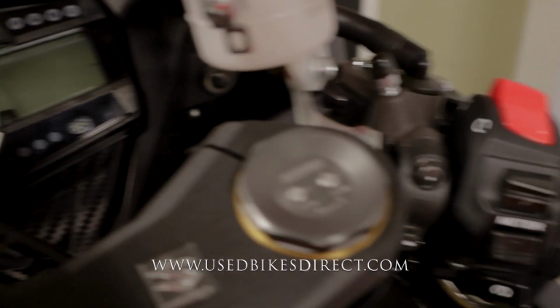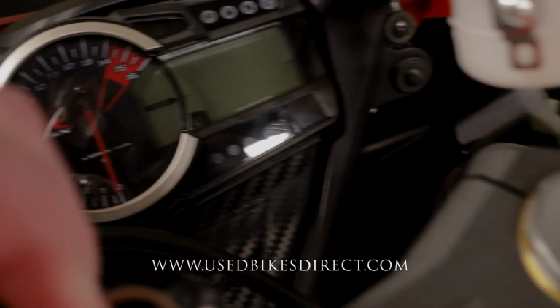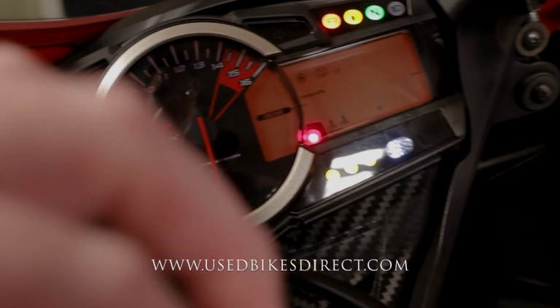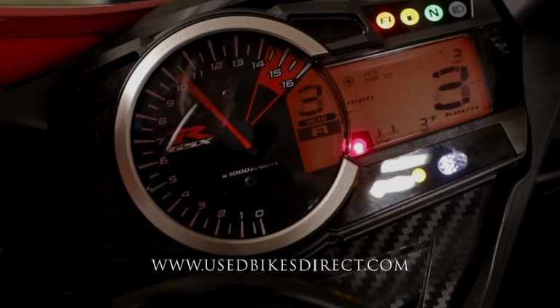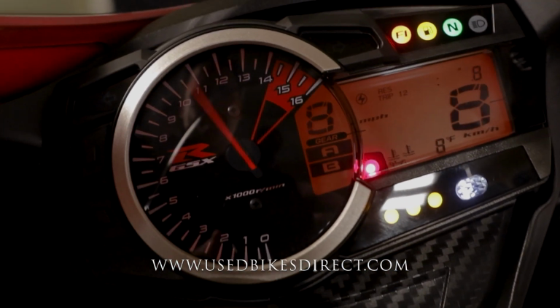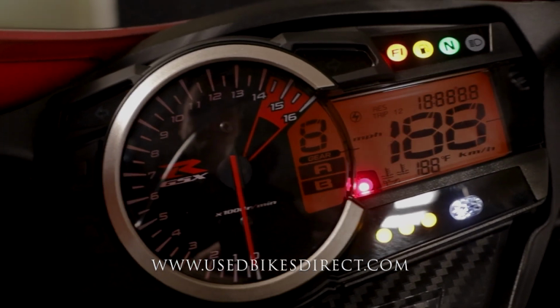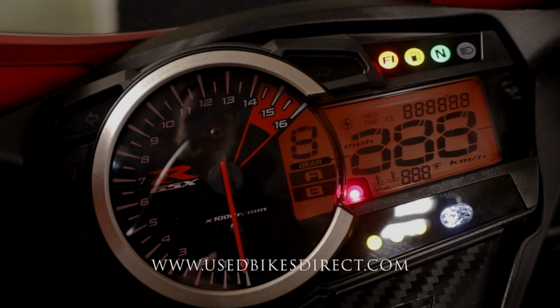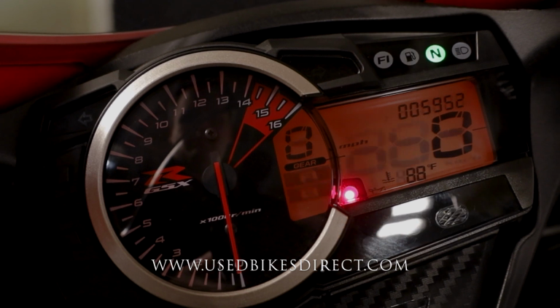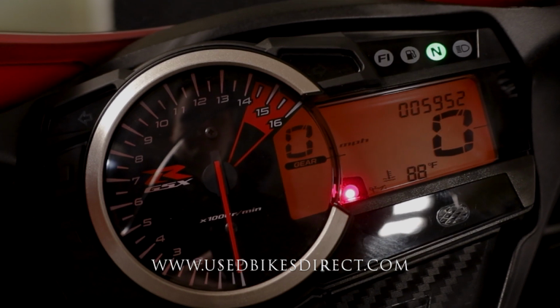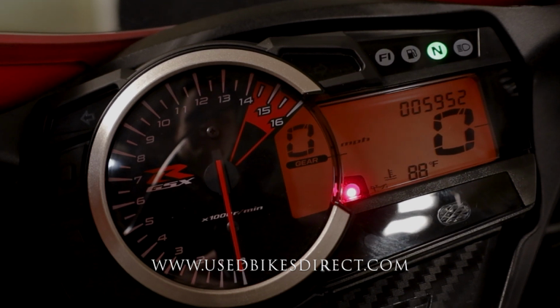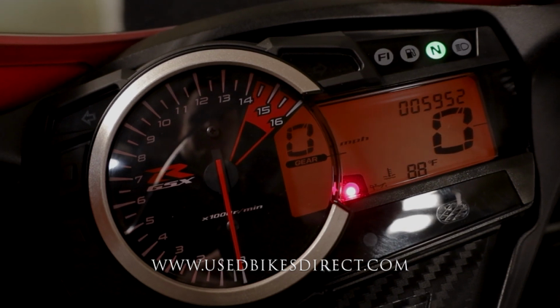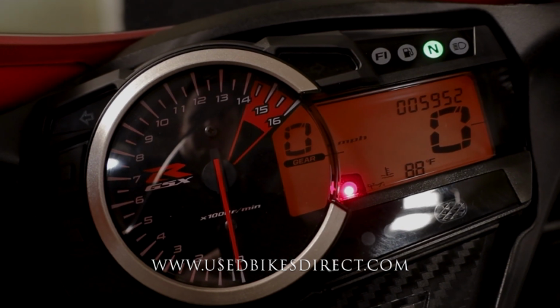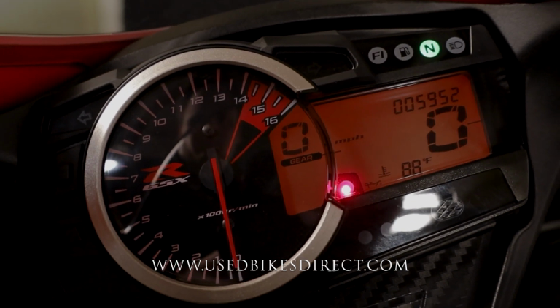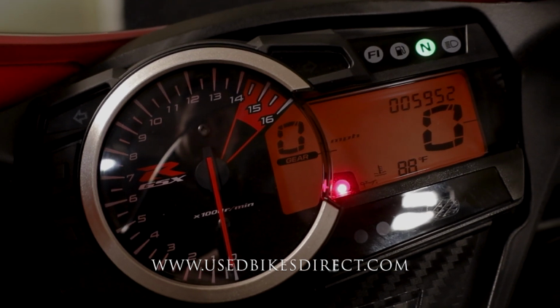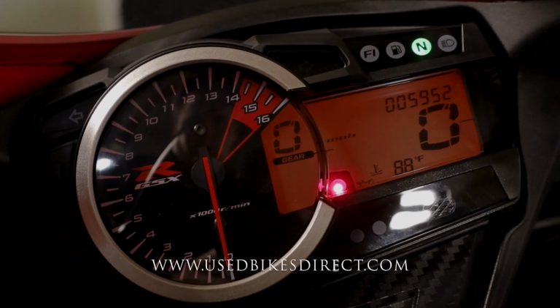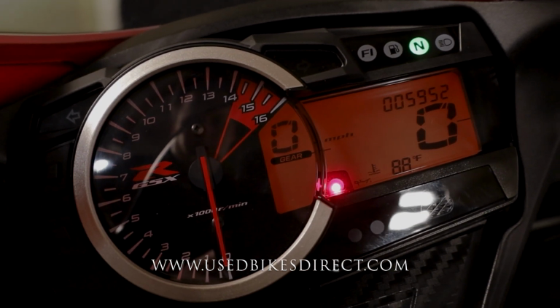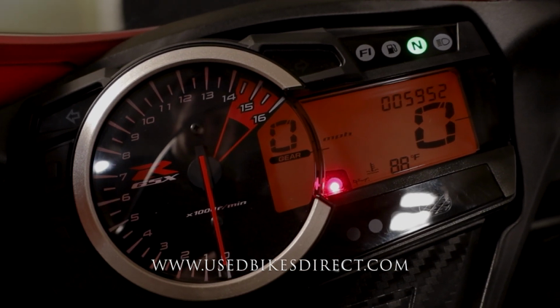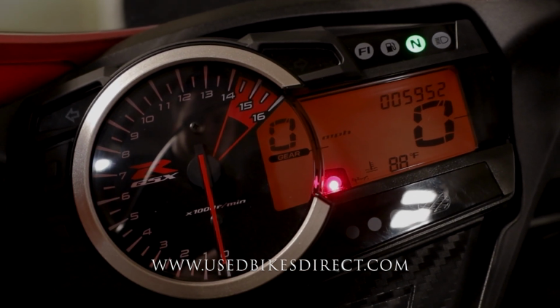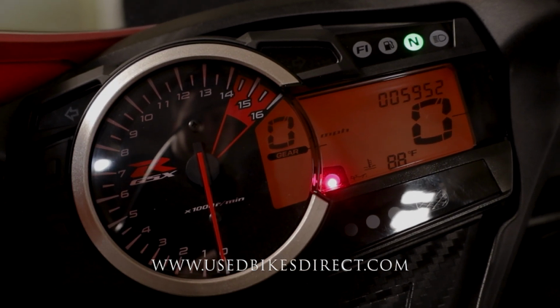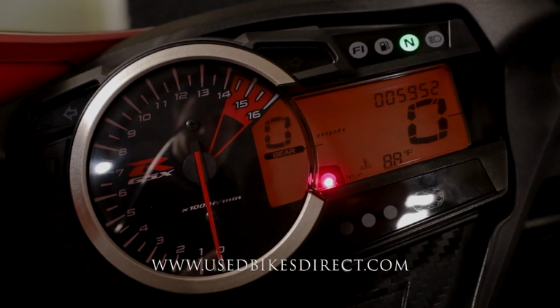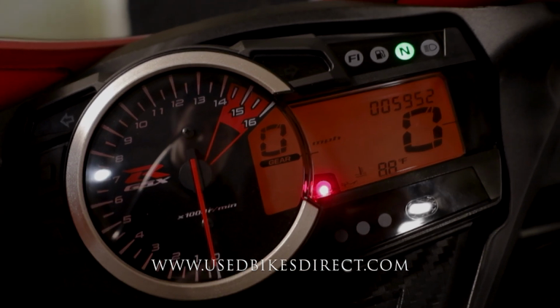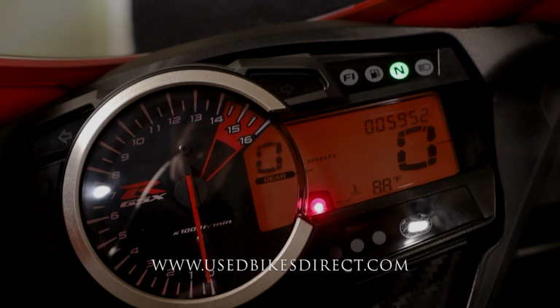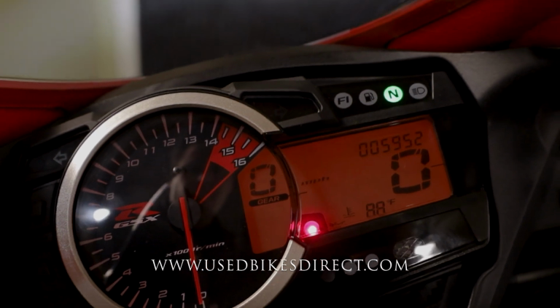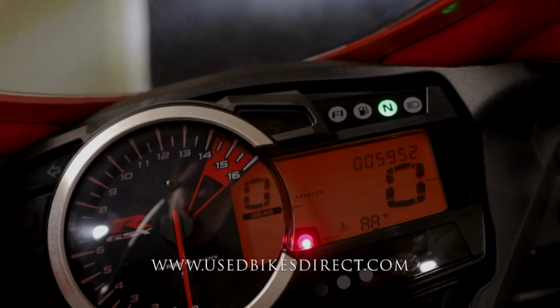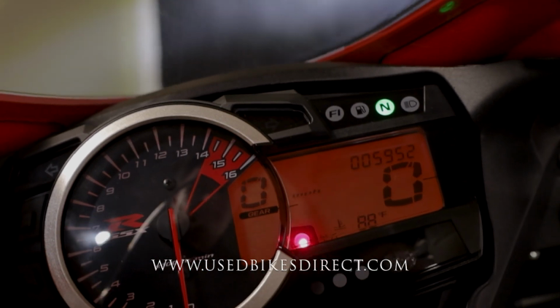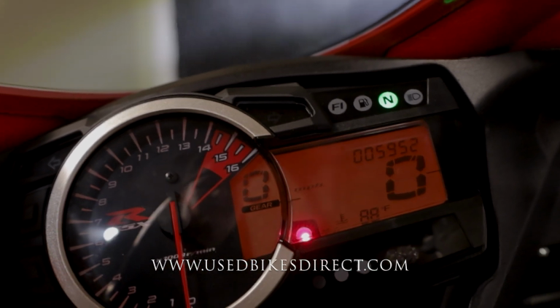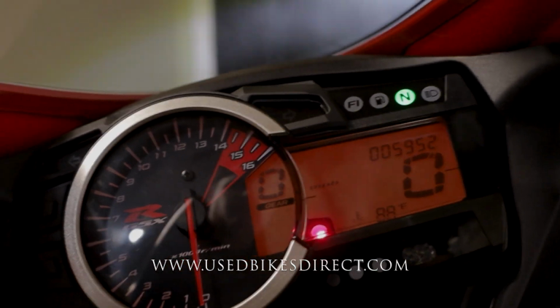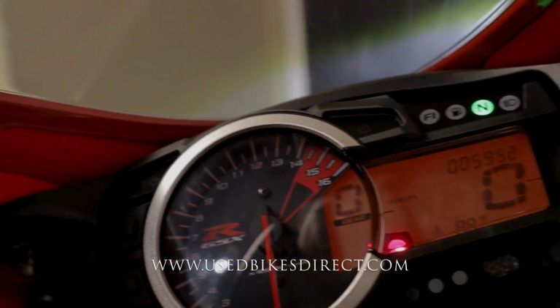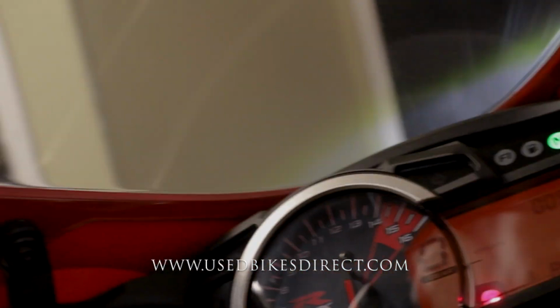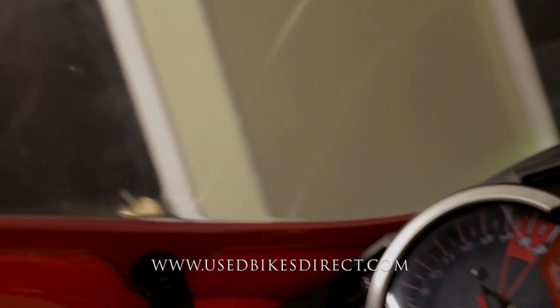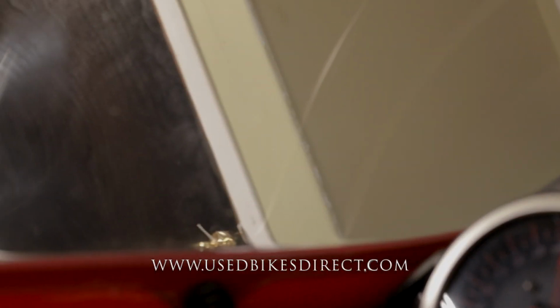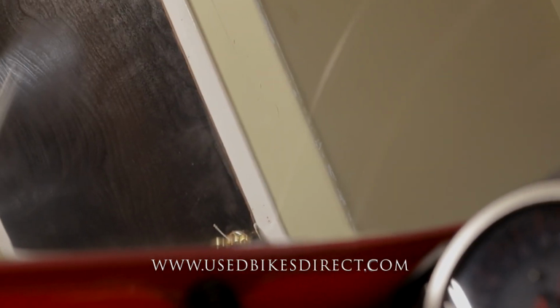Flipping on the key, the combo display comes to life — analog for the tach, digital for everything else. What we'll want to see is the odometer dominating the upper right-hand corner: 5,952. Let's fire it up and listen to how she sounds.